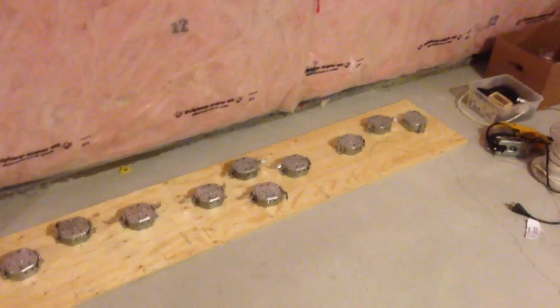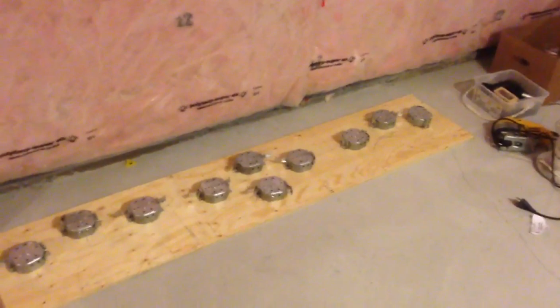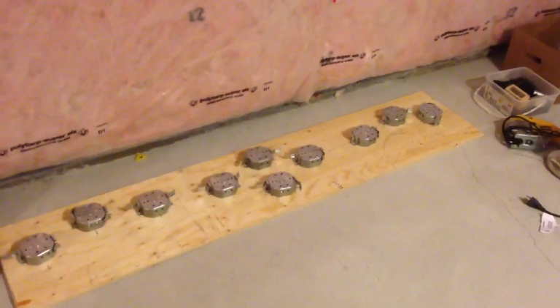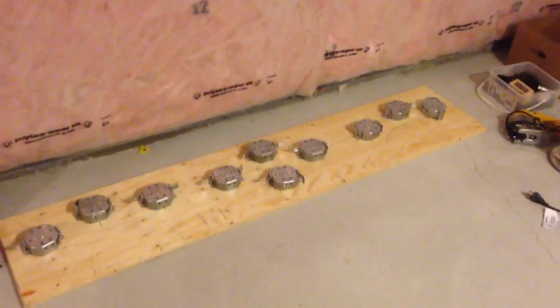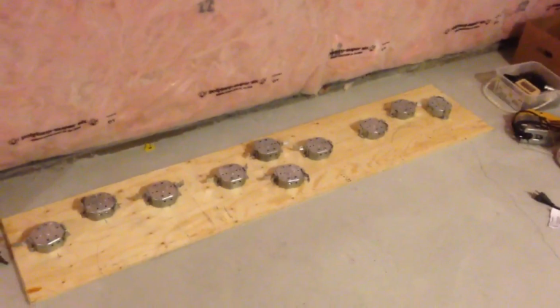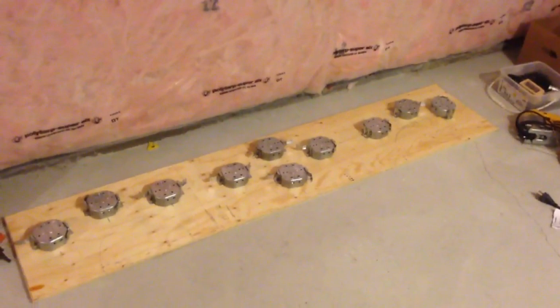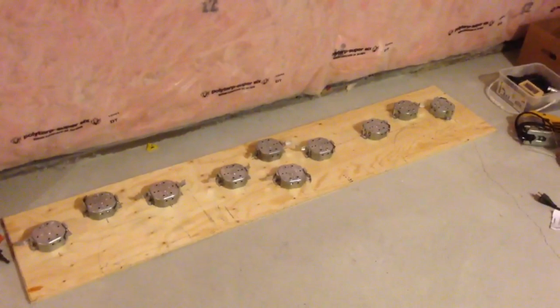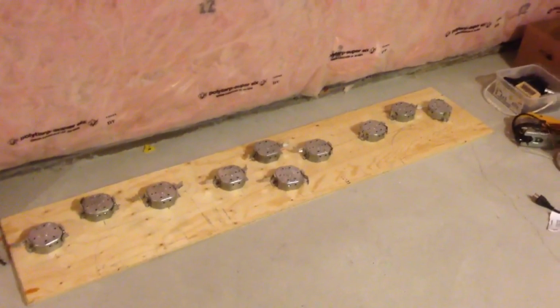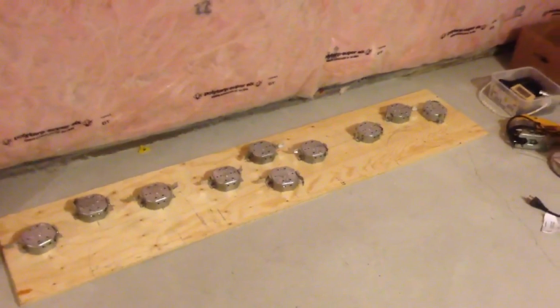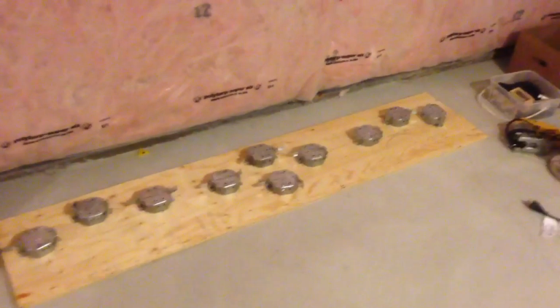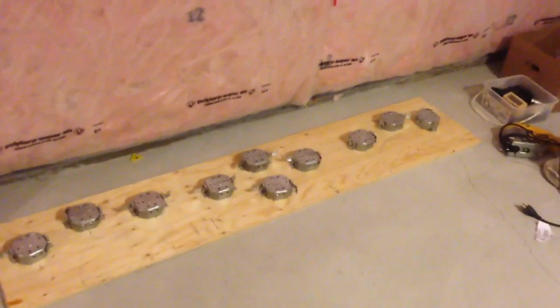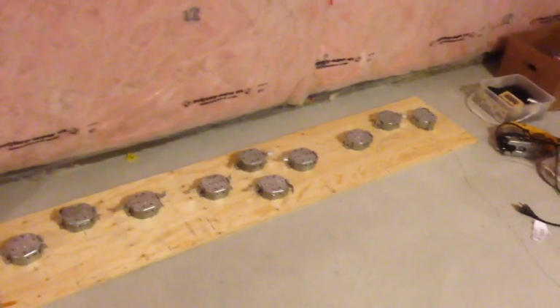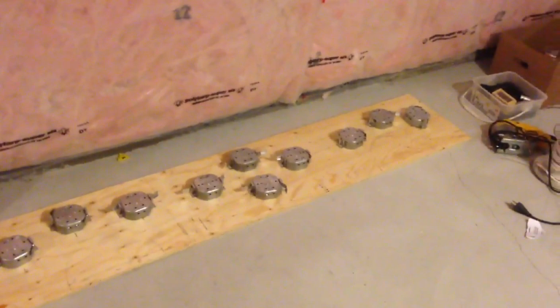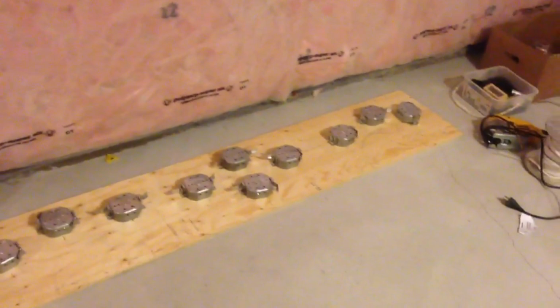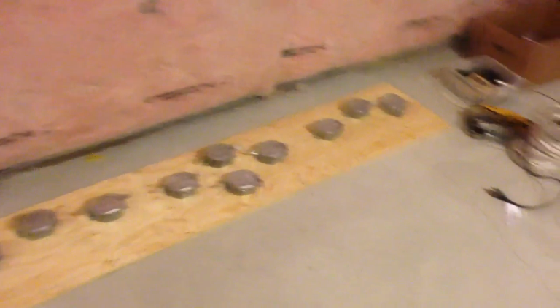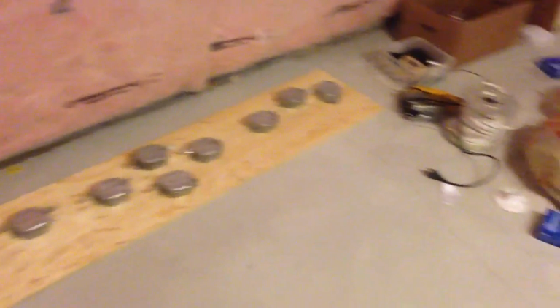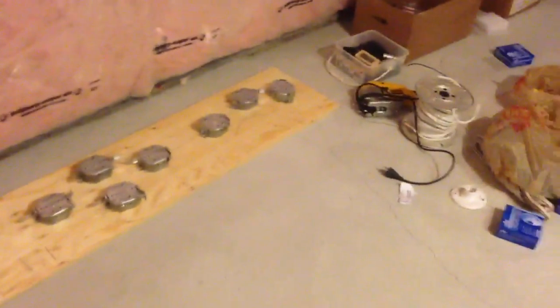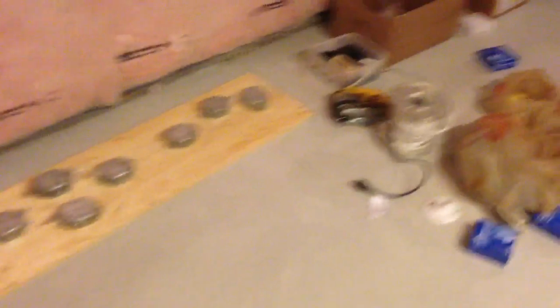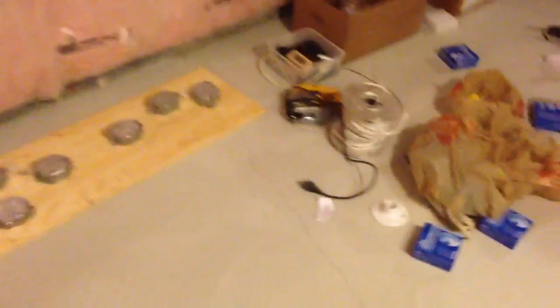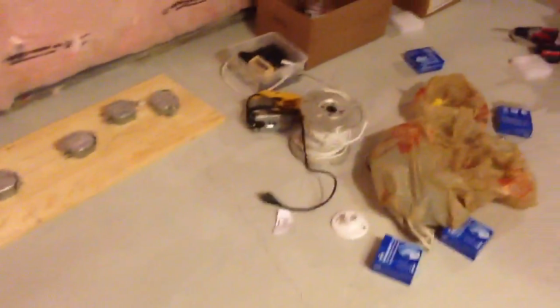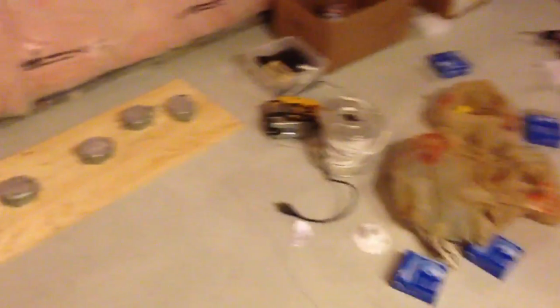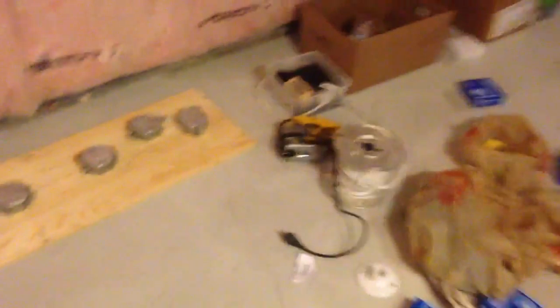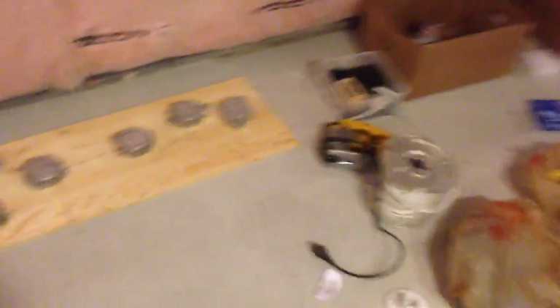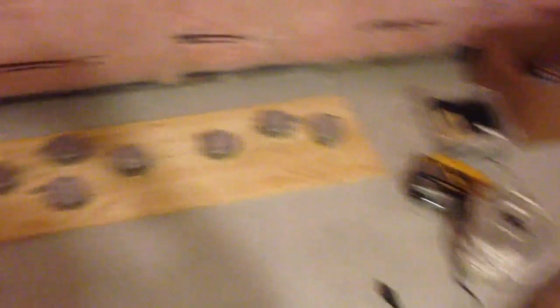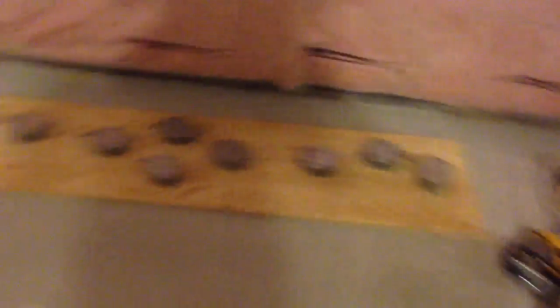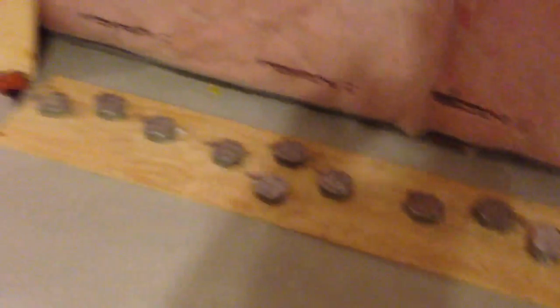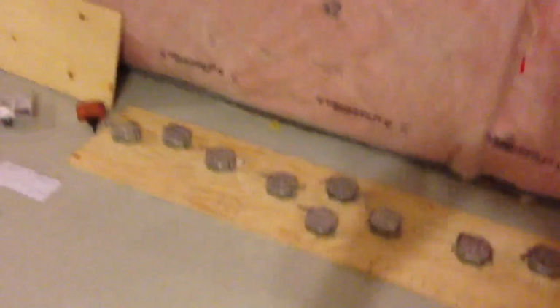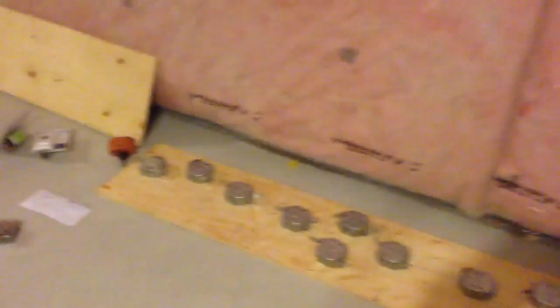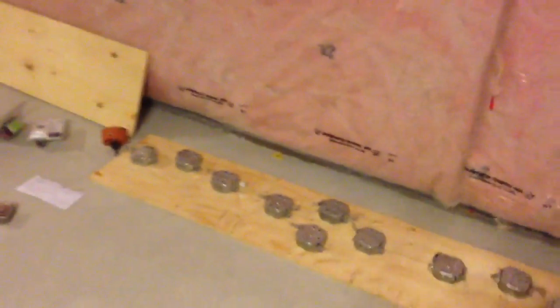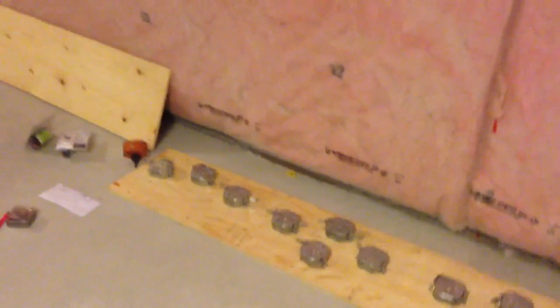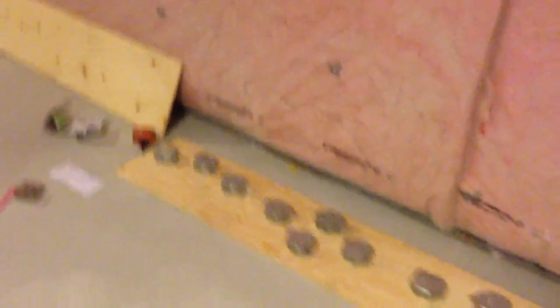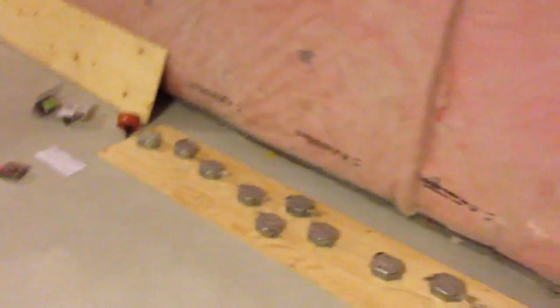Hey YouTube, Leo Potts here. It's a 125 gallon saltwater coral reef tank, and today we're doing the LED build.